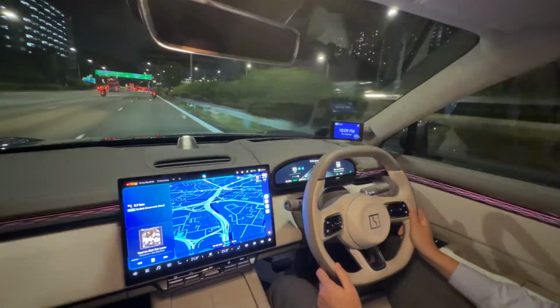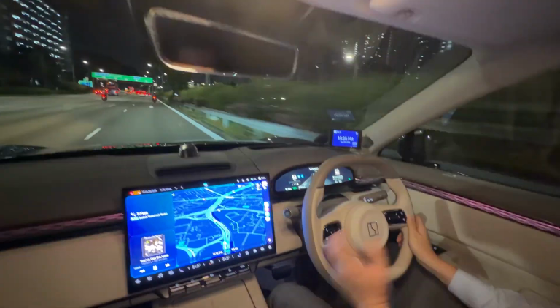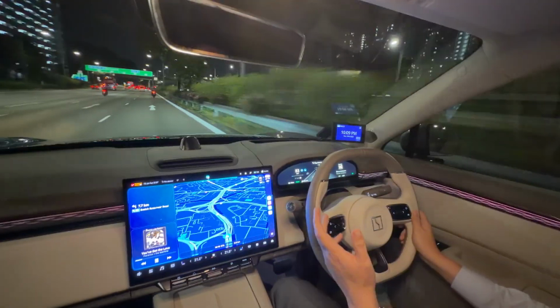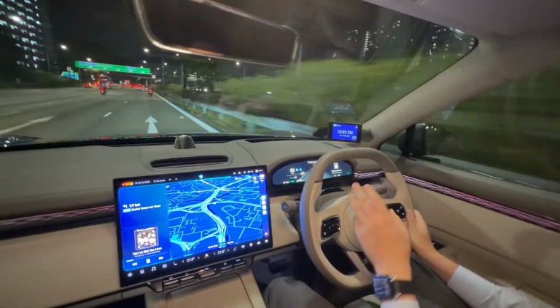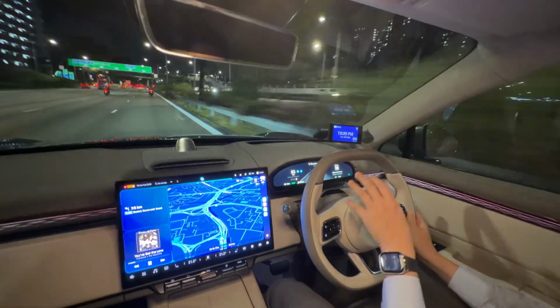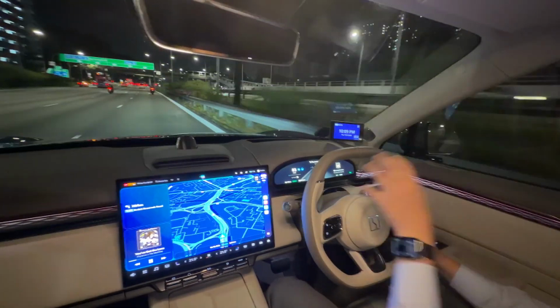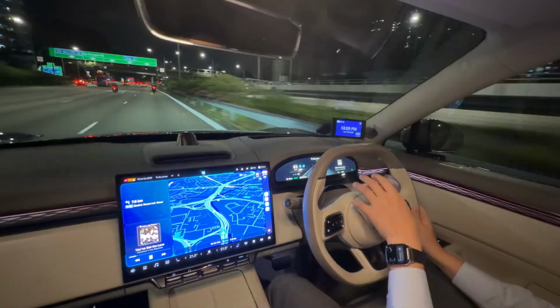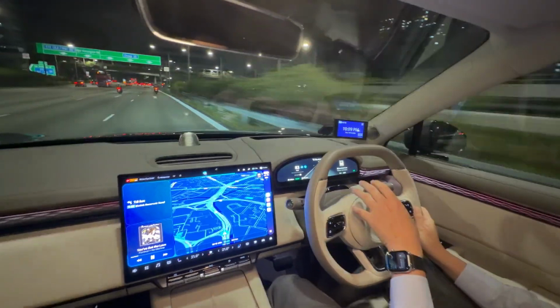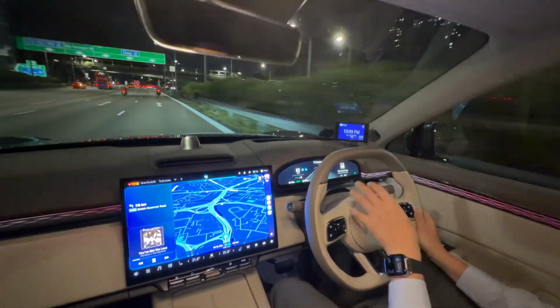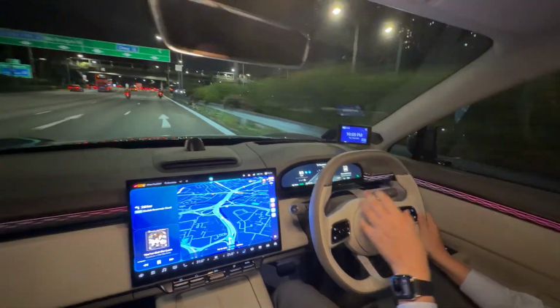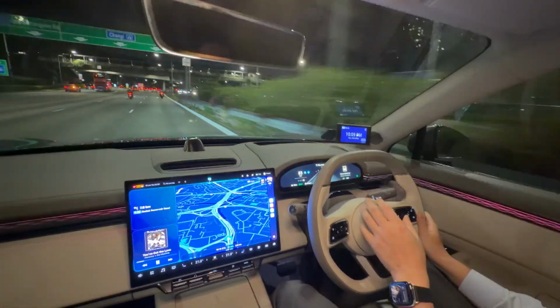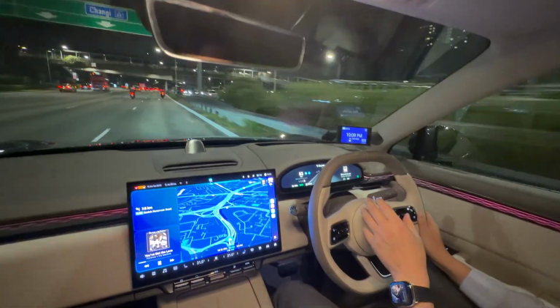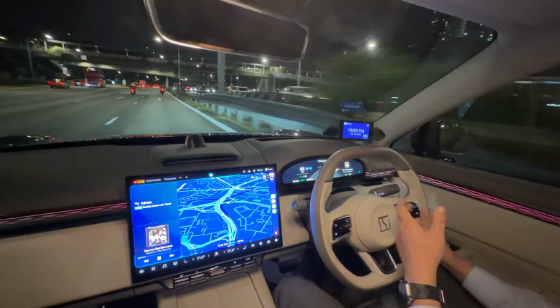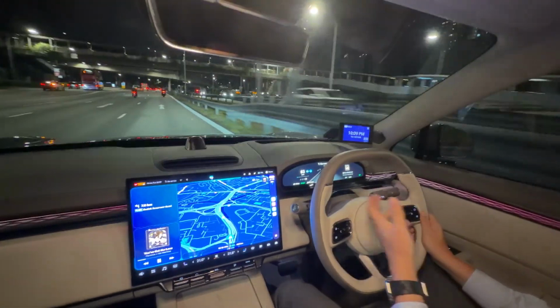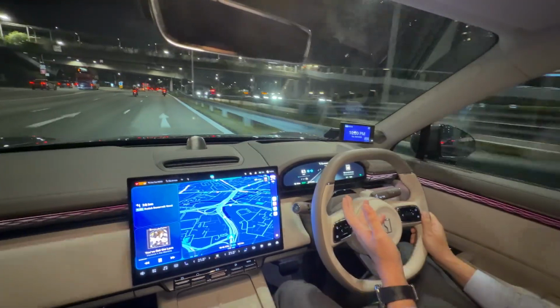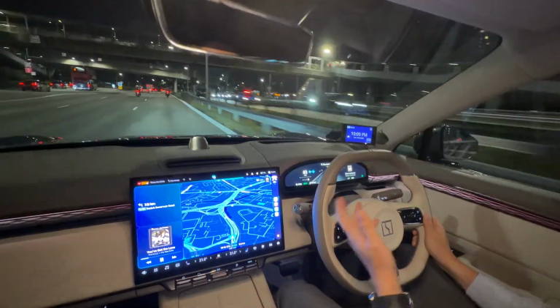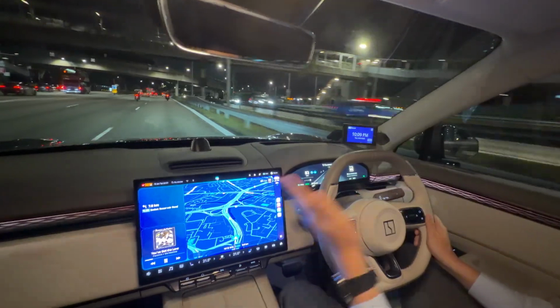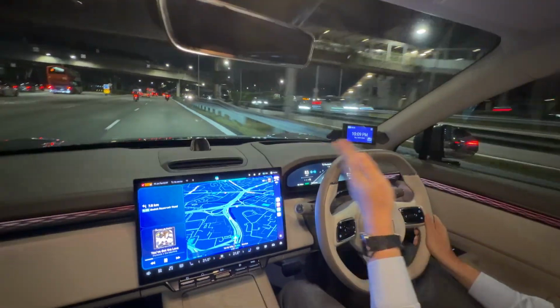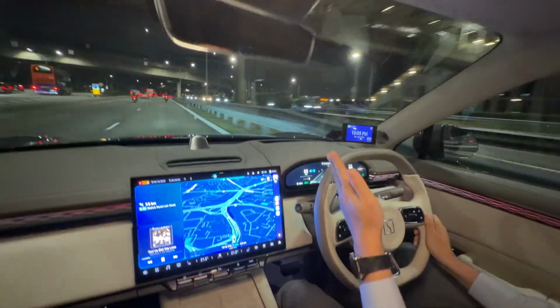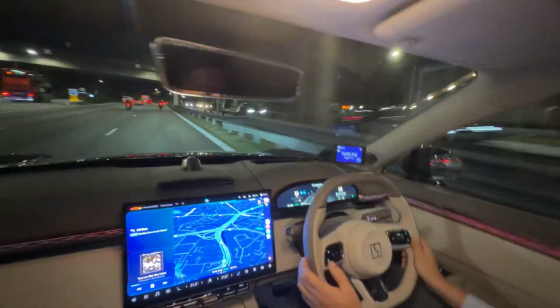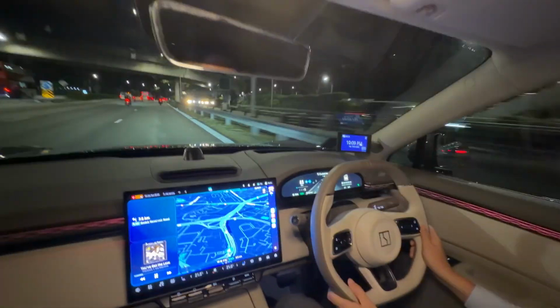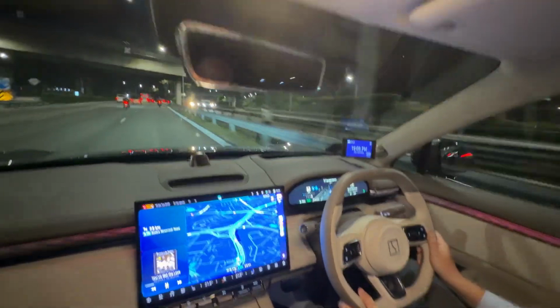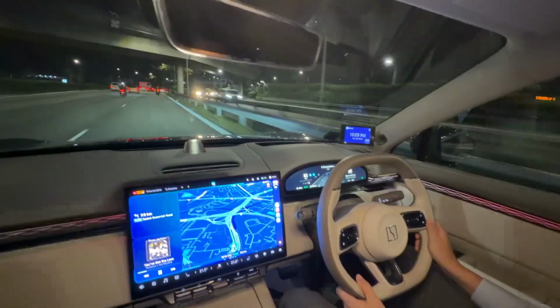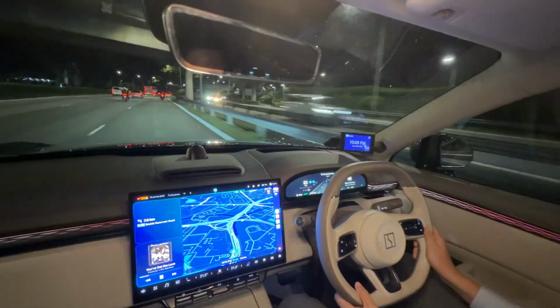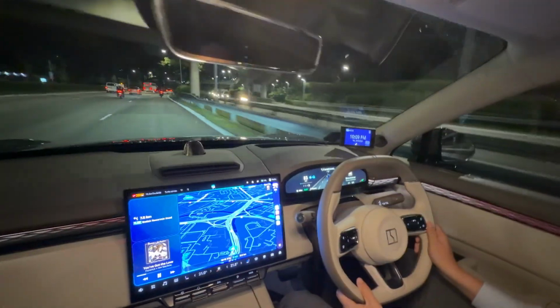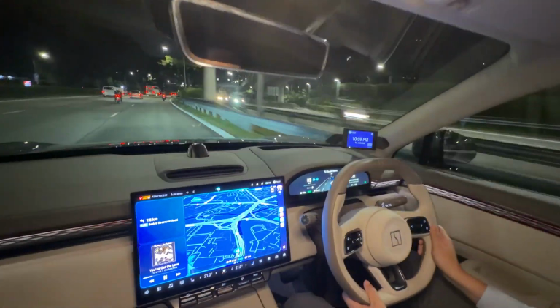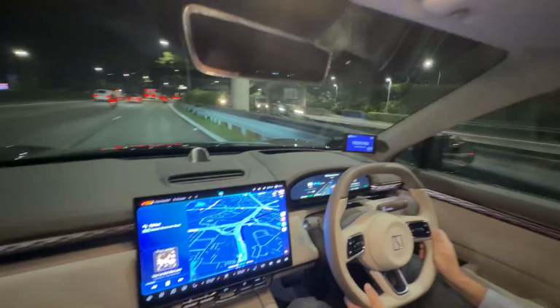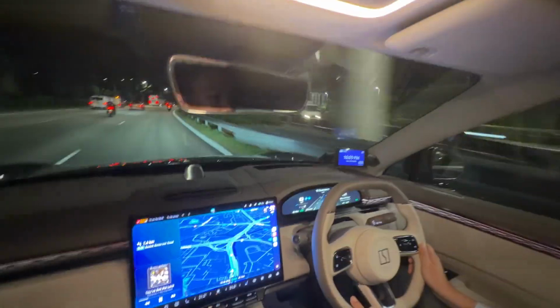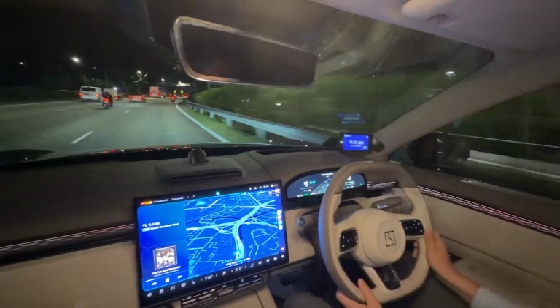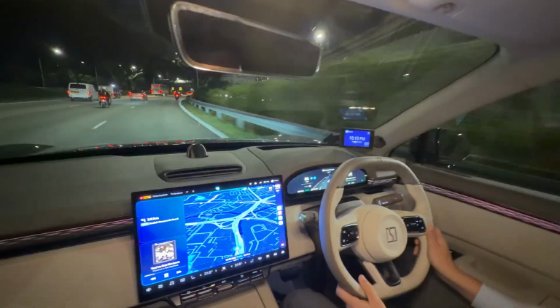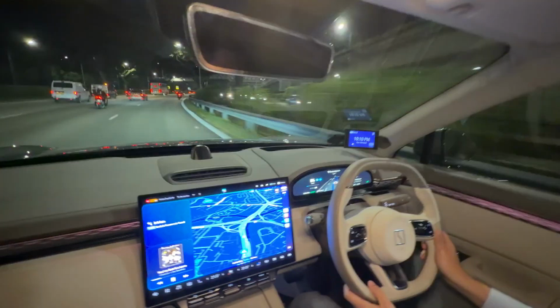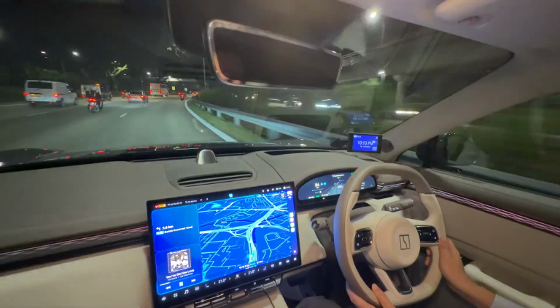It's doing a very good job. Imagine if a Chinese EV had Tesla autopilot — I think it's equally as good, and it's not shaky or jerky even when motorcycles are nearby. It's doing a very, very good job here.